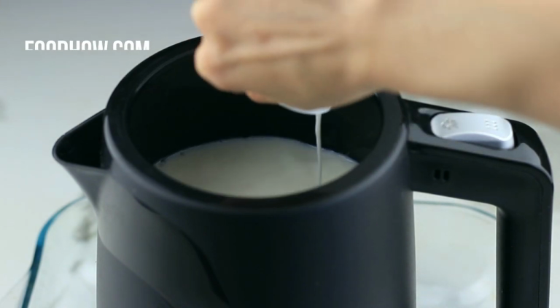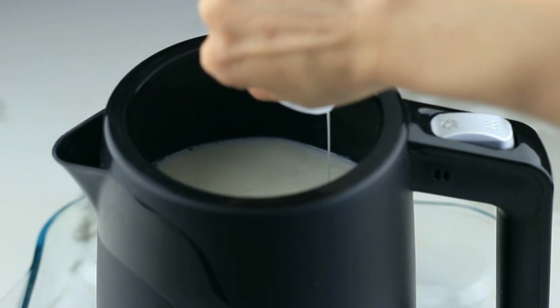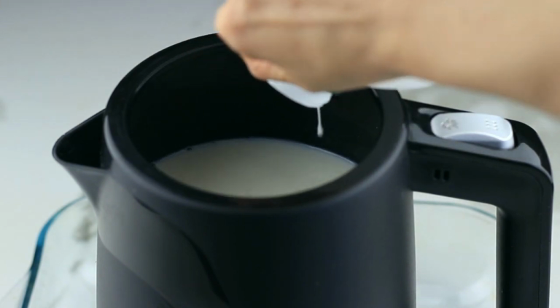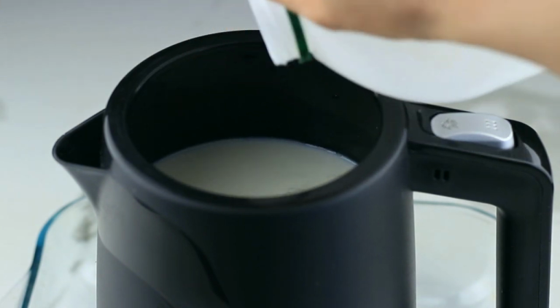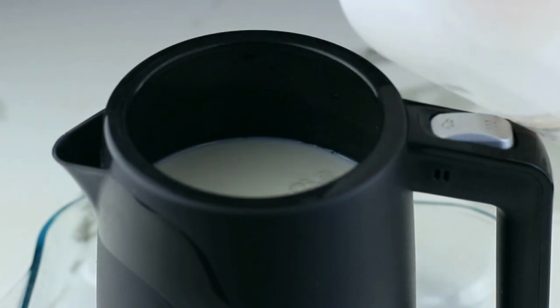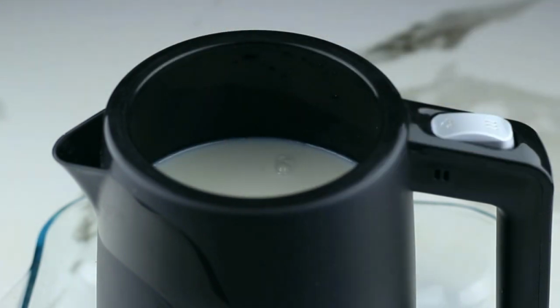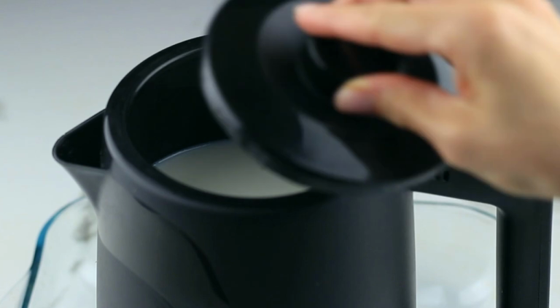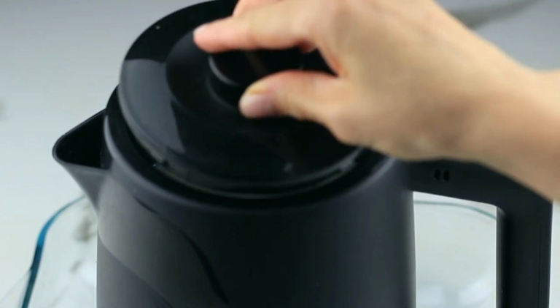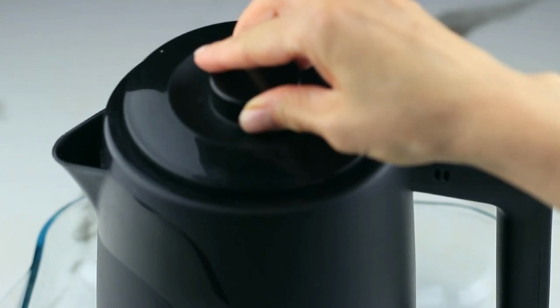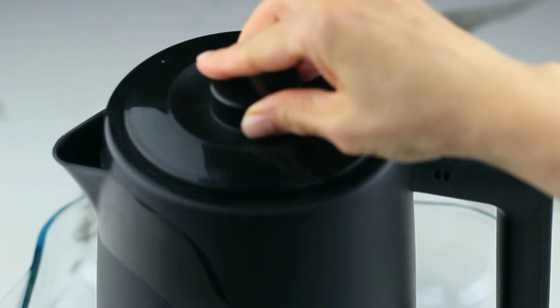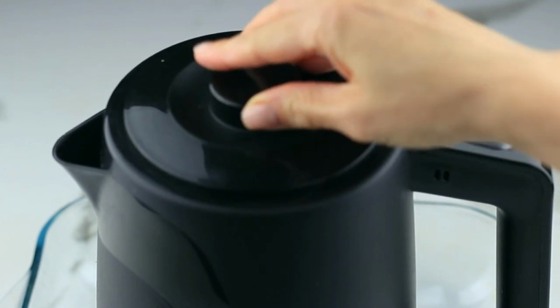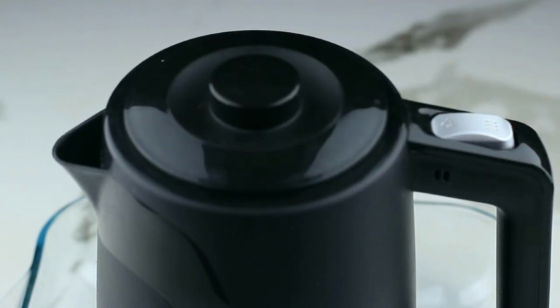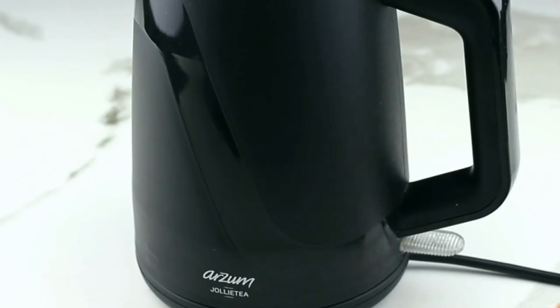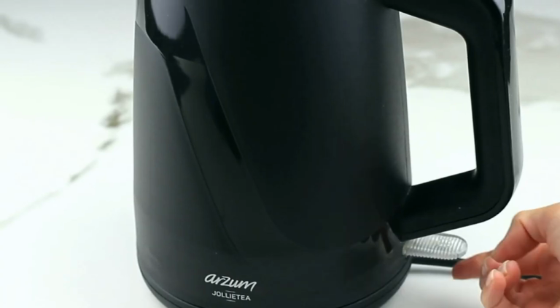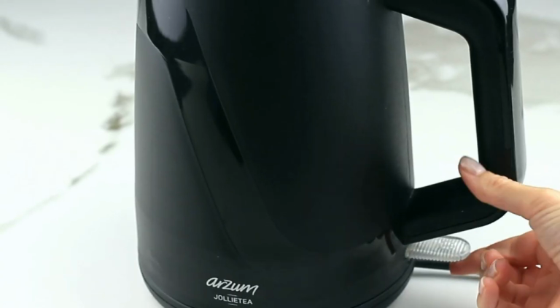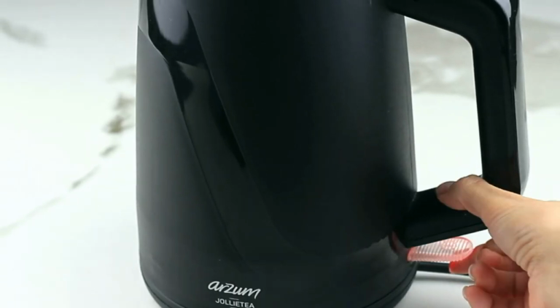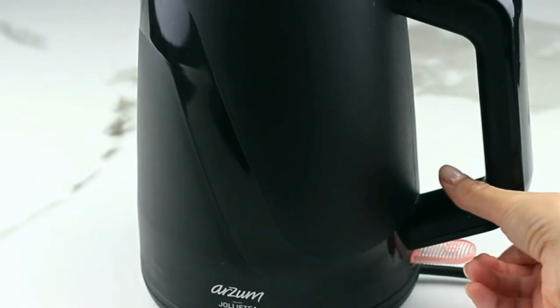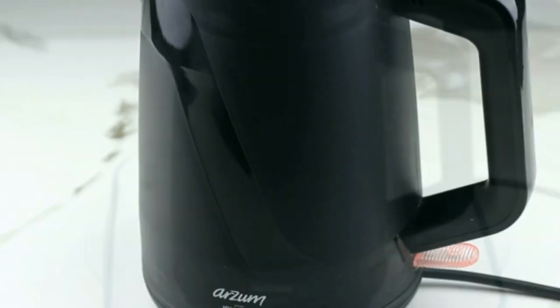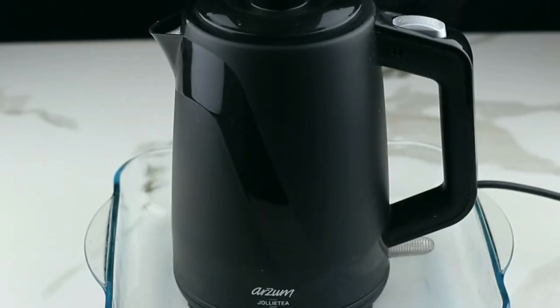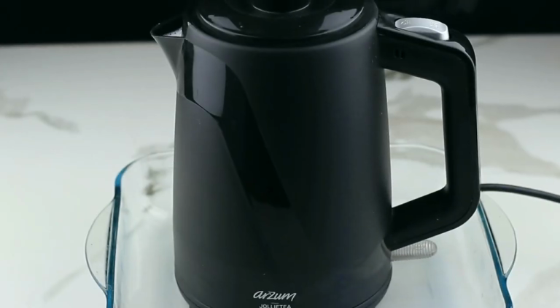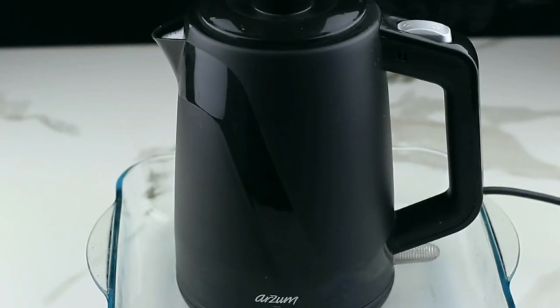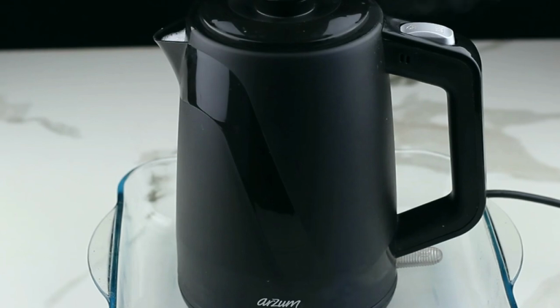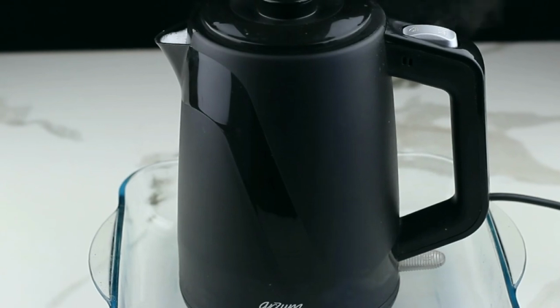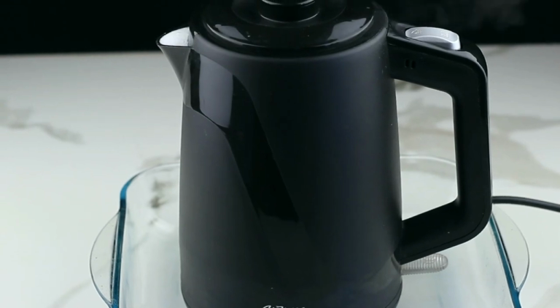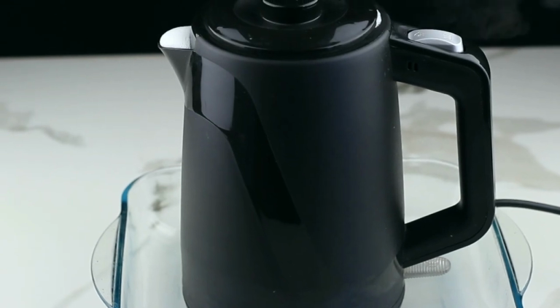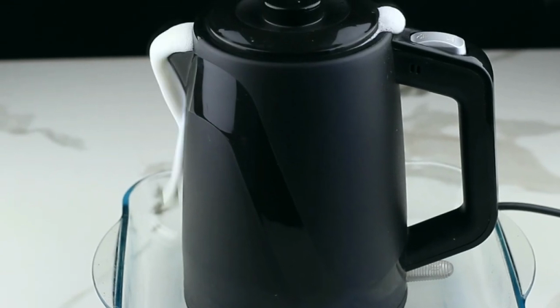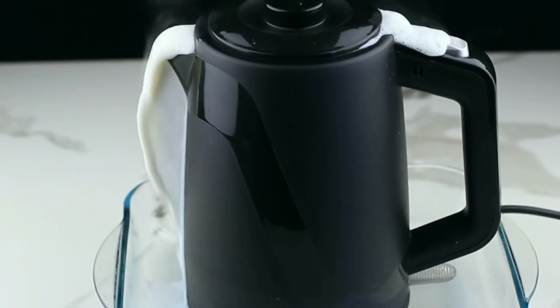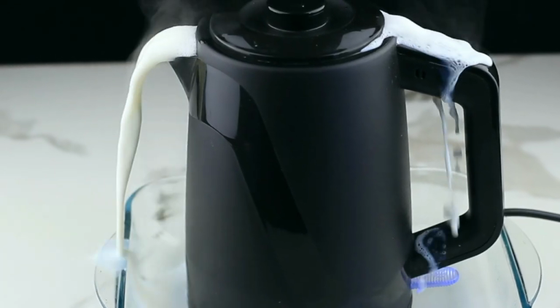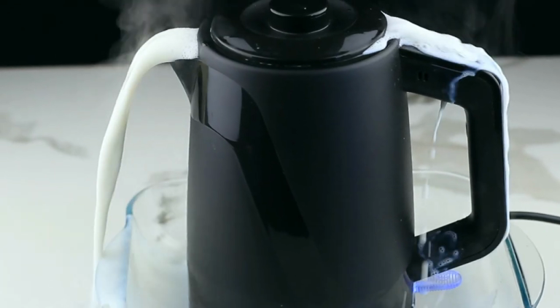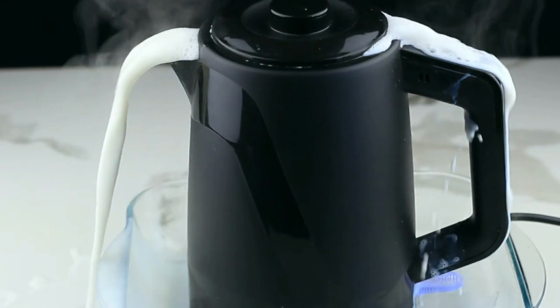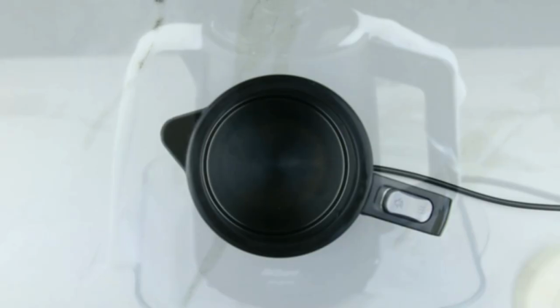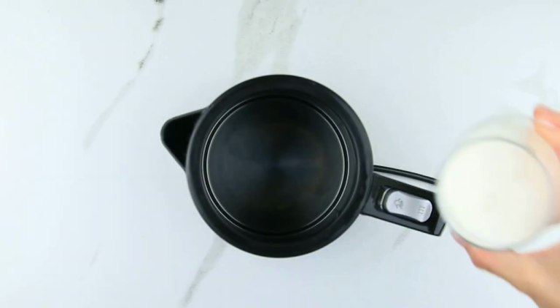First, go easy on the fill. Maxing out the kettle is a one-way ticket to a big burnt mess. Instead, stick to boiling one cup at a time.